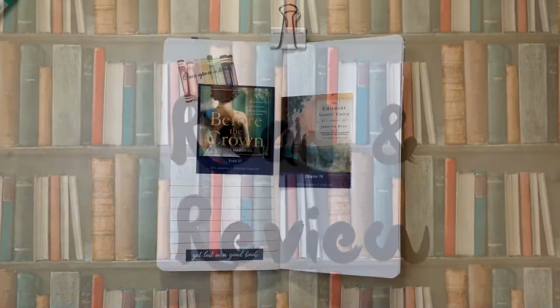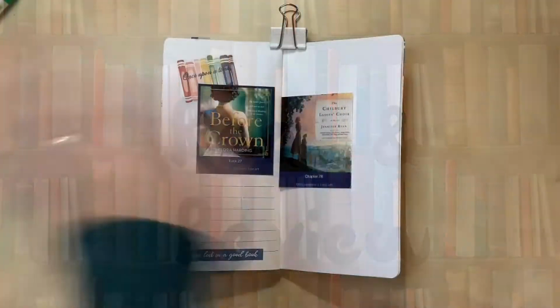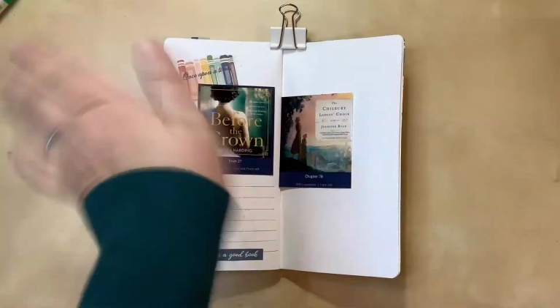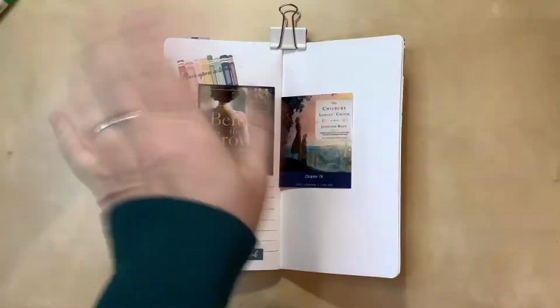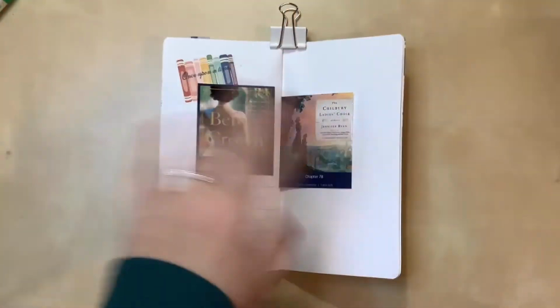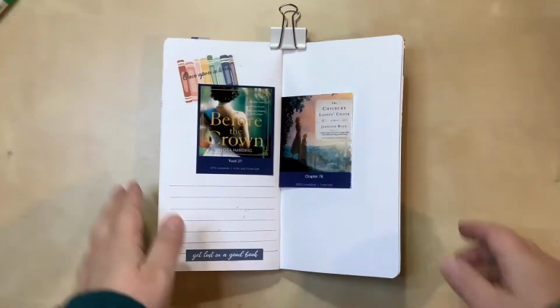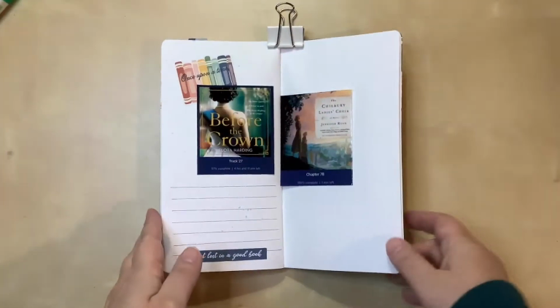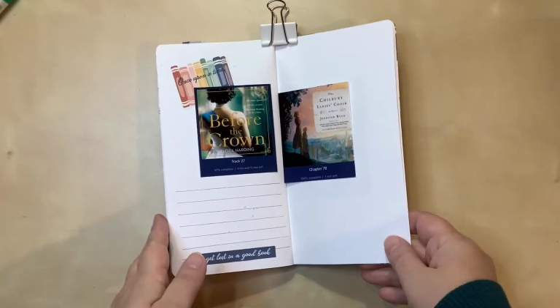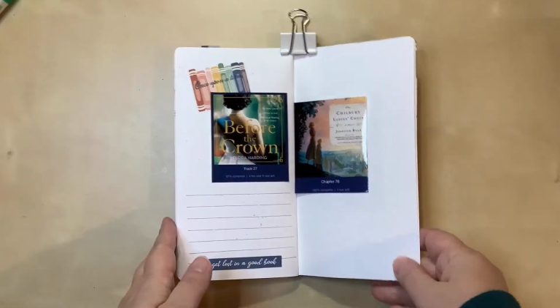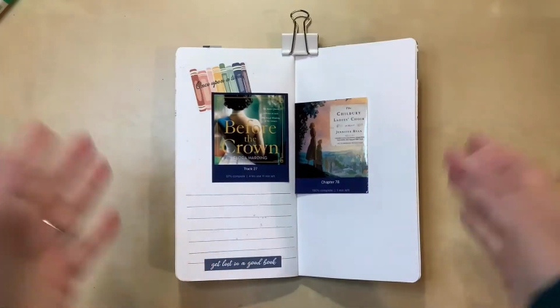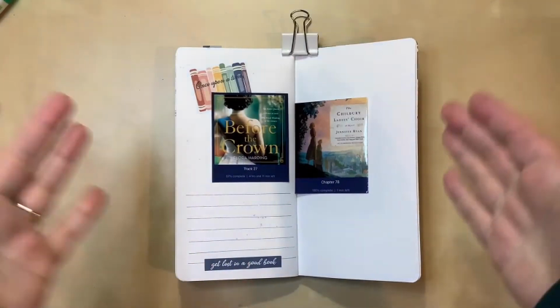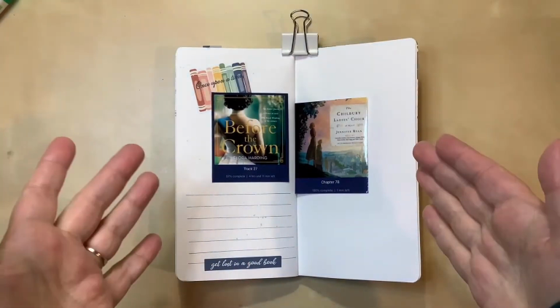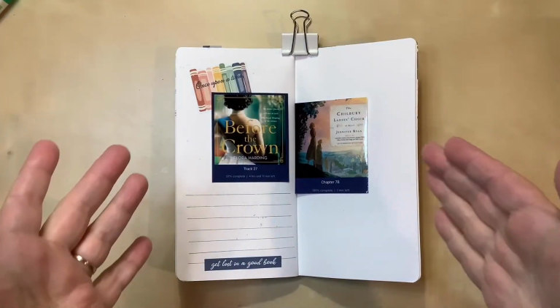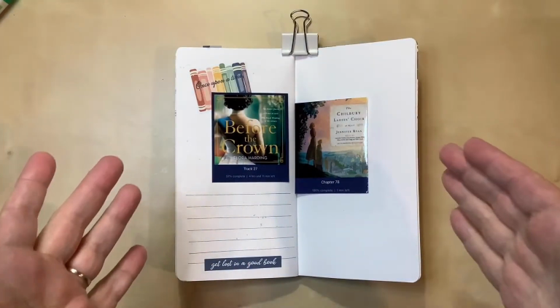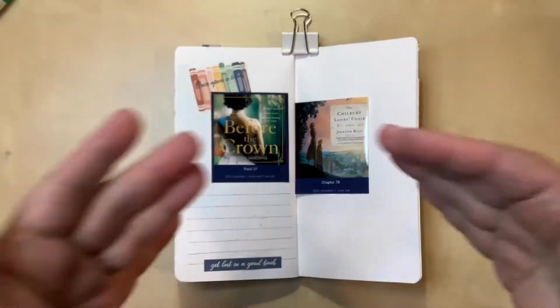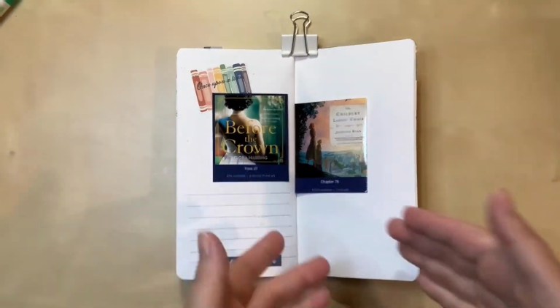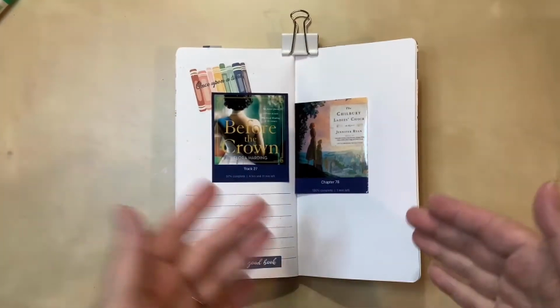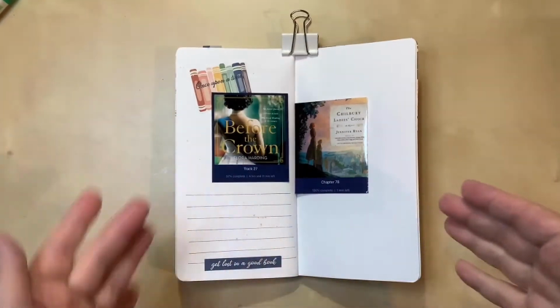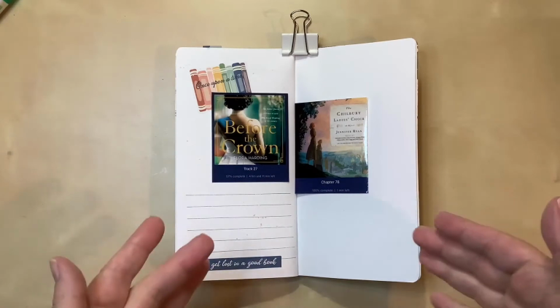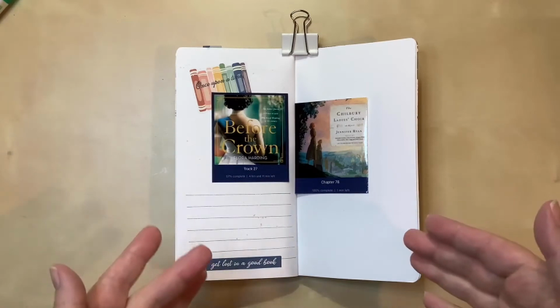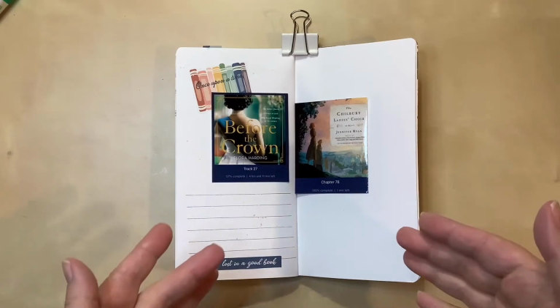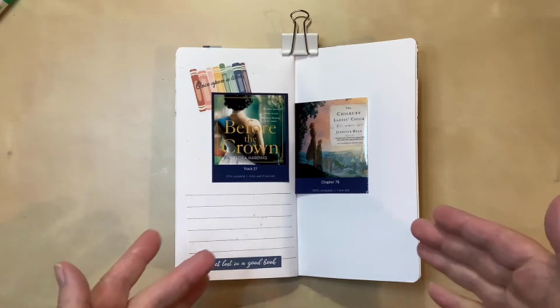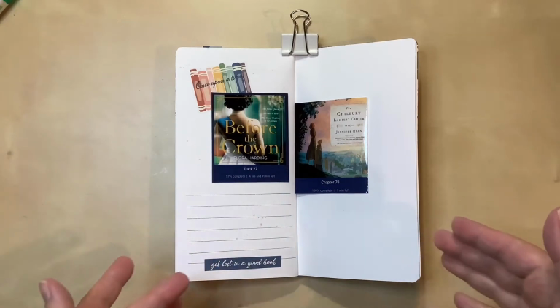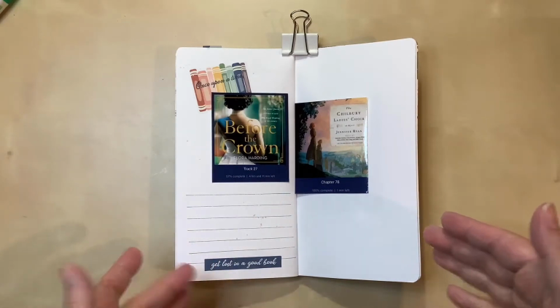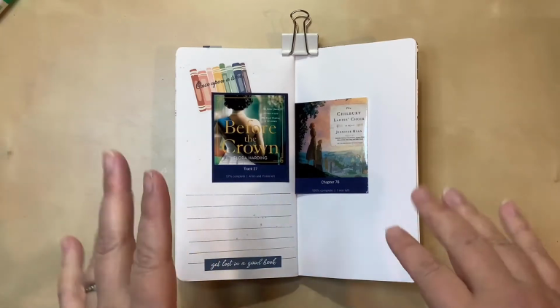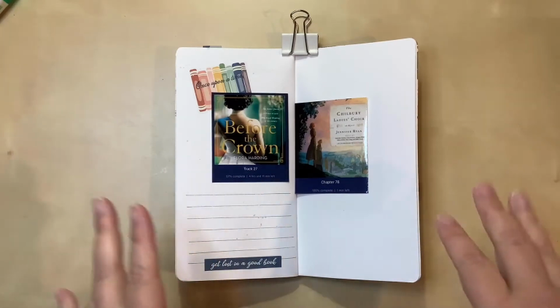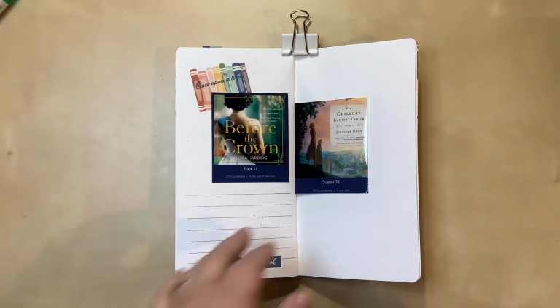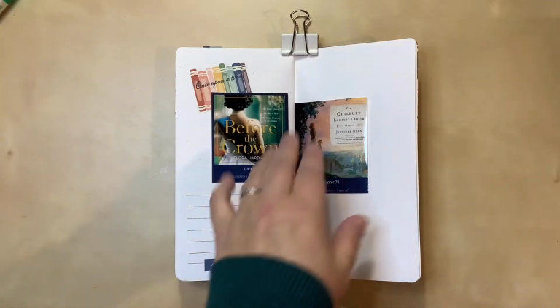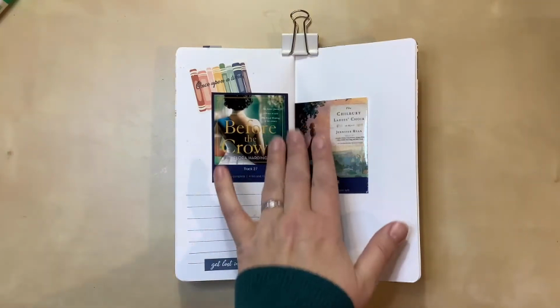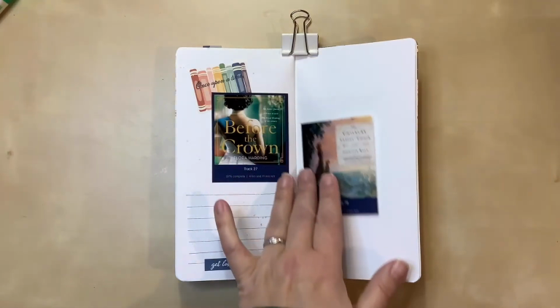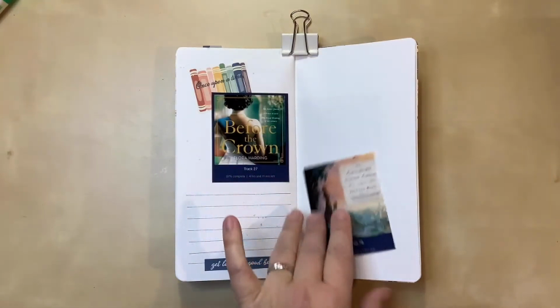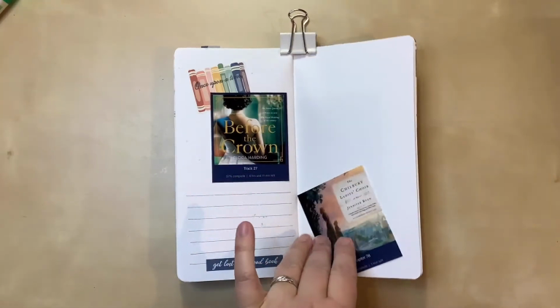Hello, everyone. I'm here today with a new process video. As you can see, I'm working in my traveler's notebook, and it's all about the books I read.